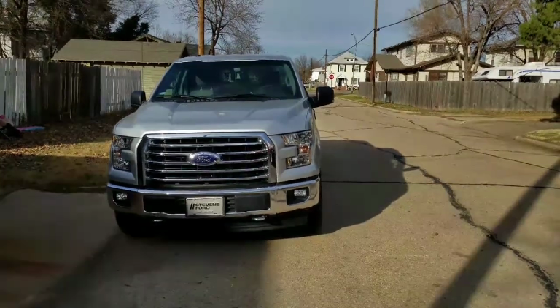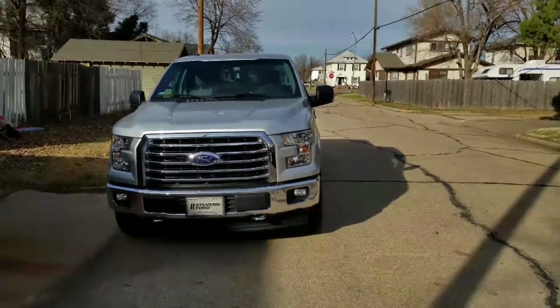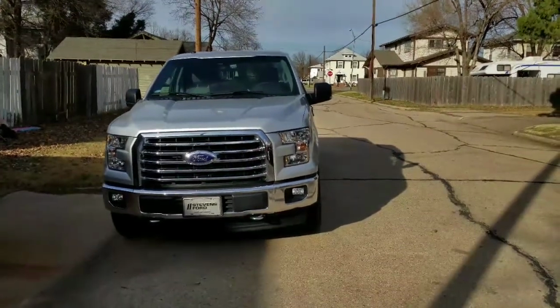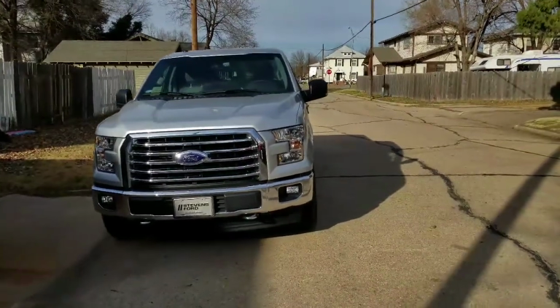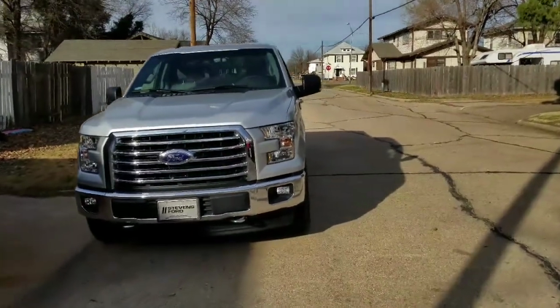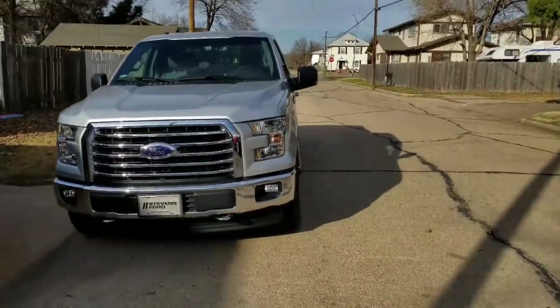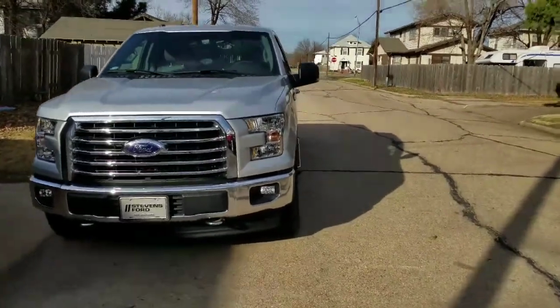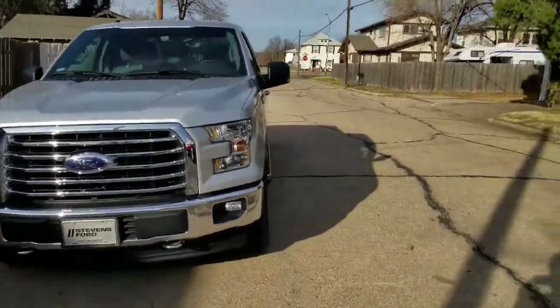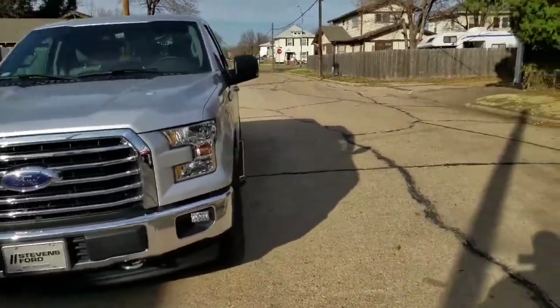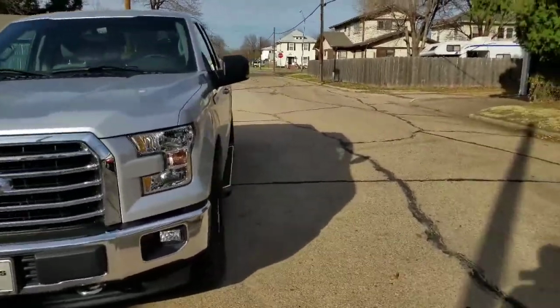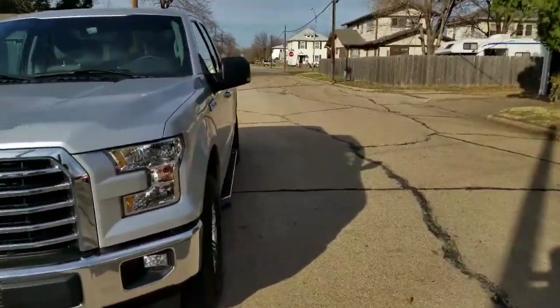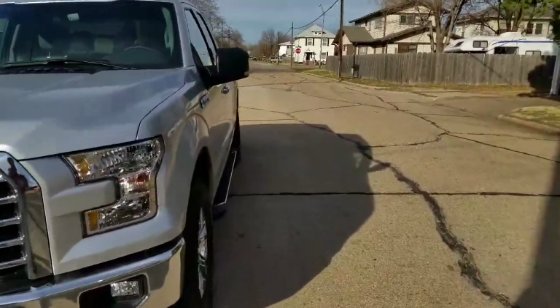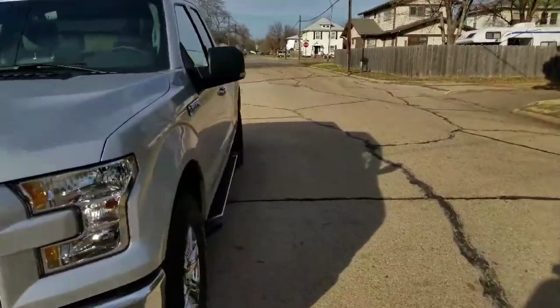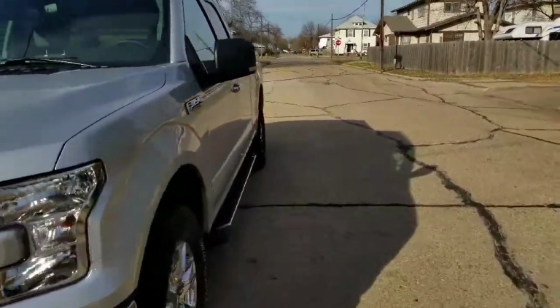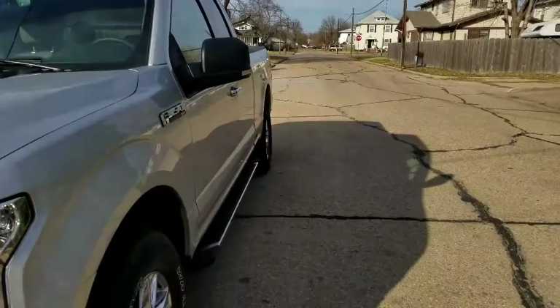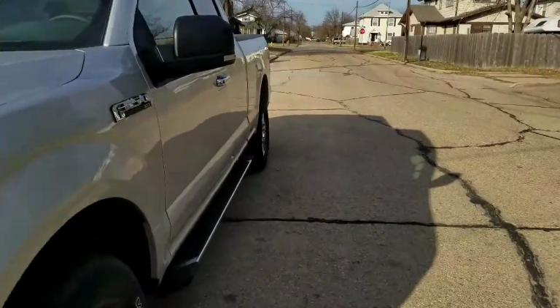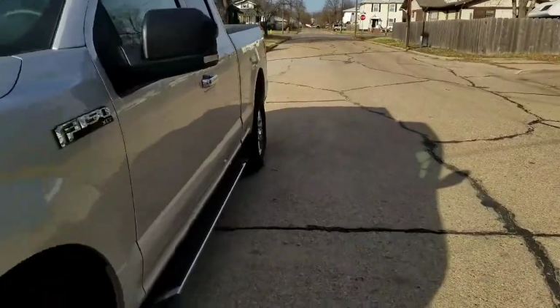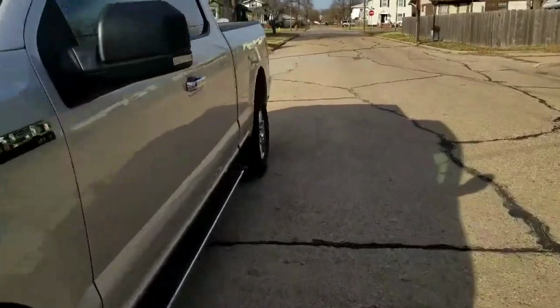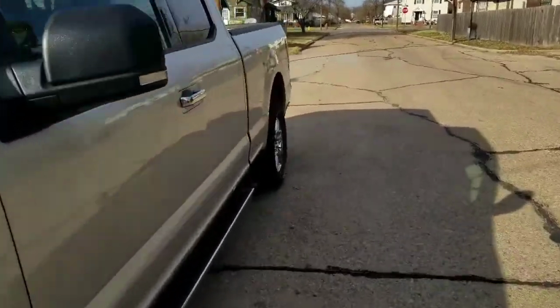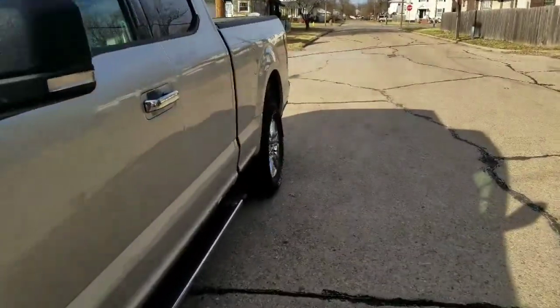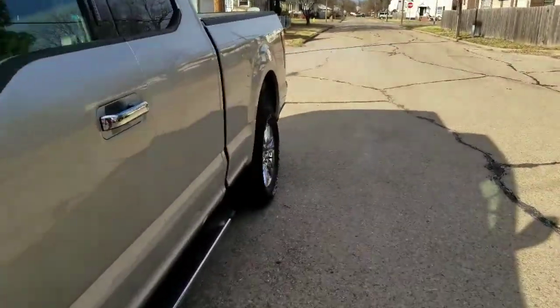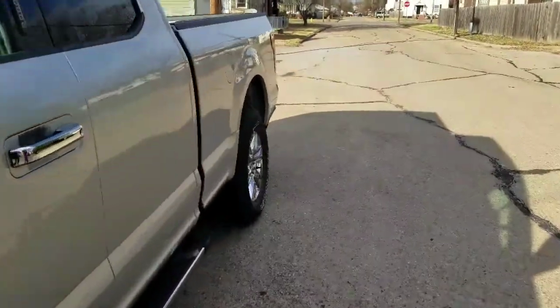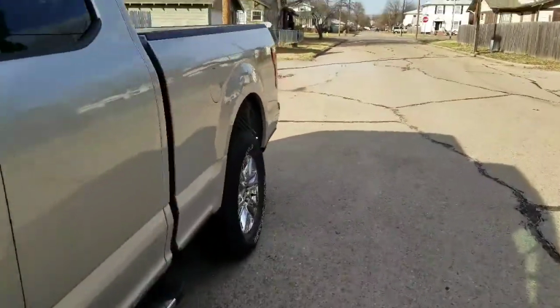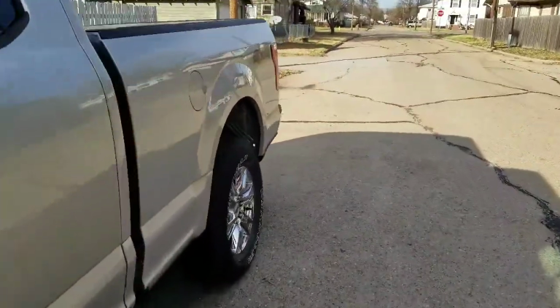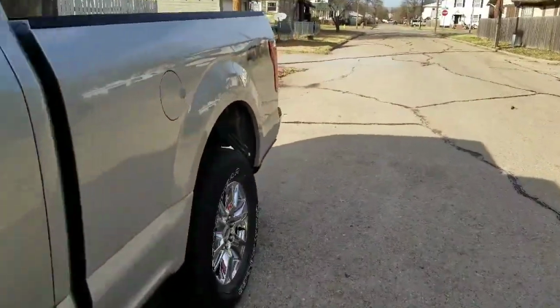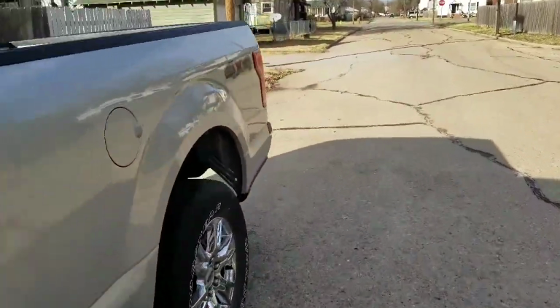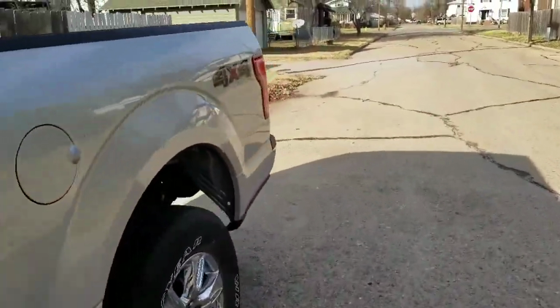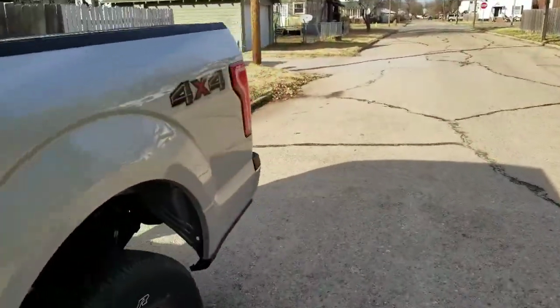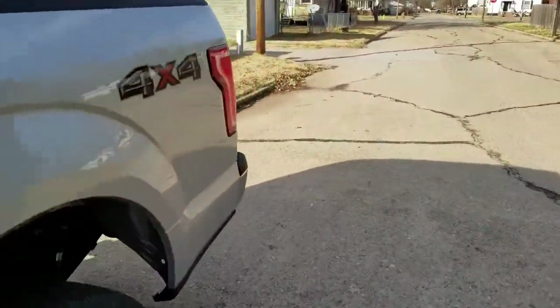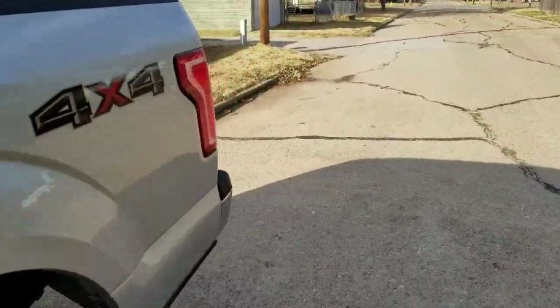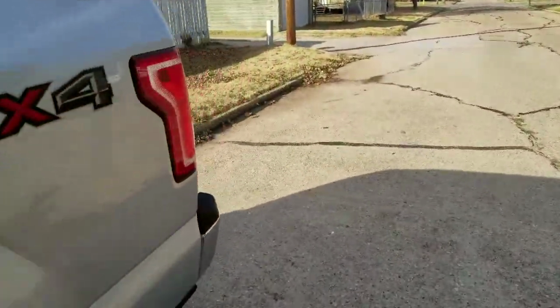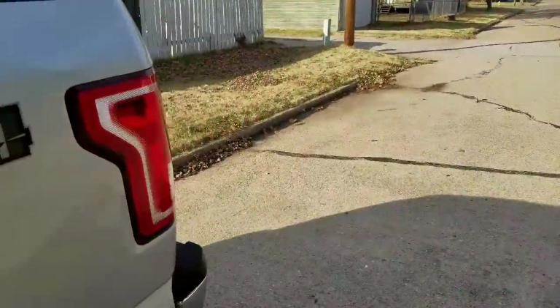Alright, here we are. My brand new truck here. Pretty excited about it. It's a 2017 Ford F-150.